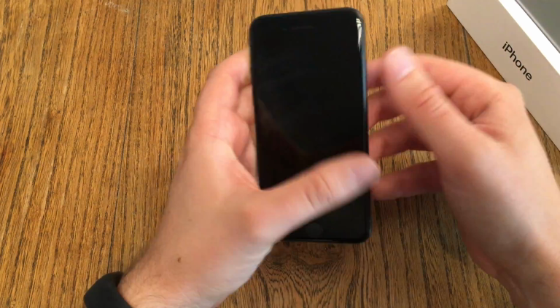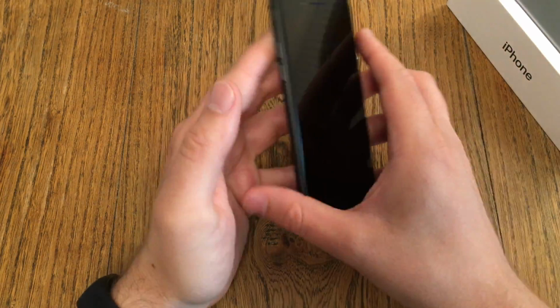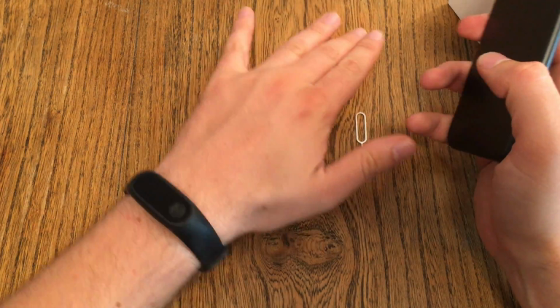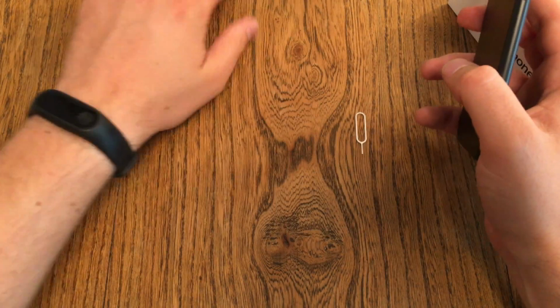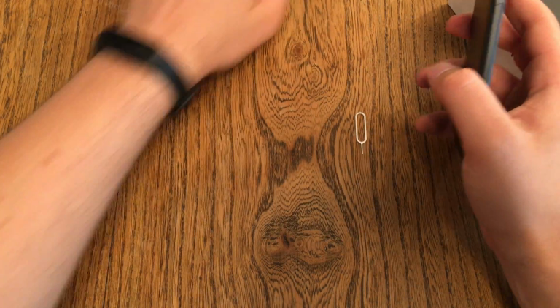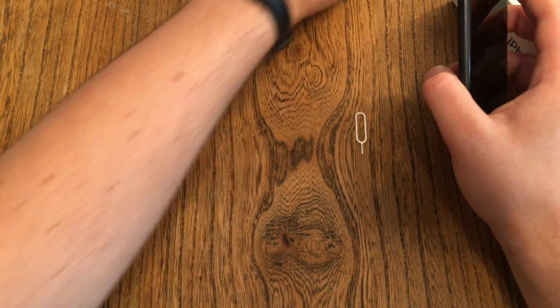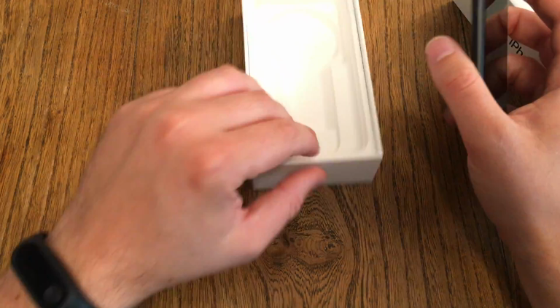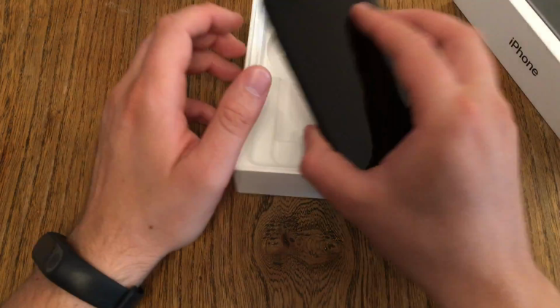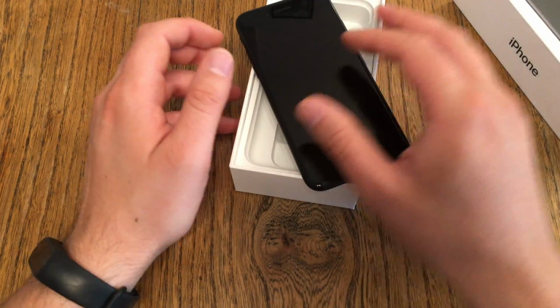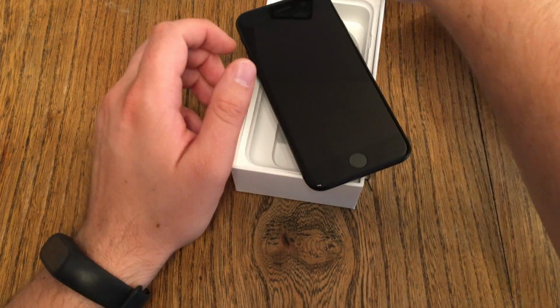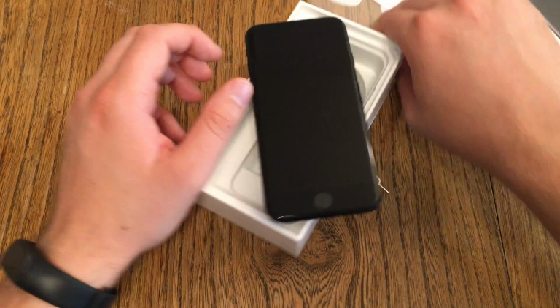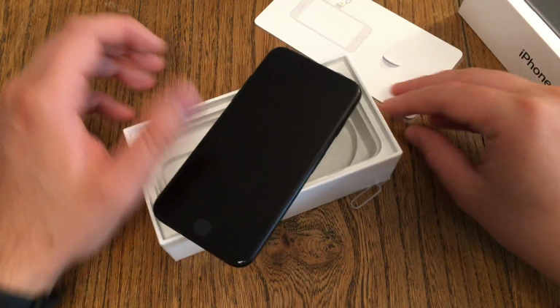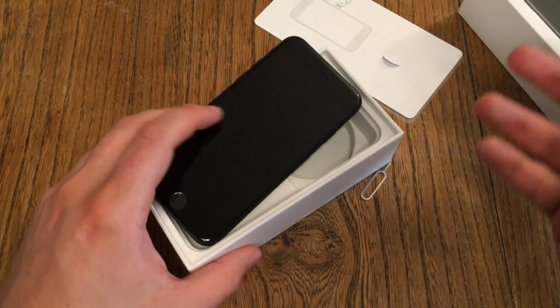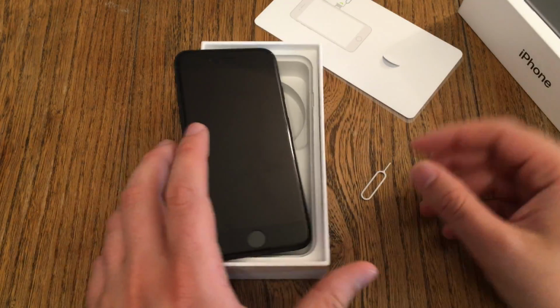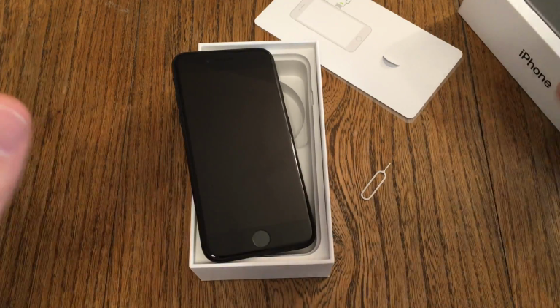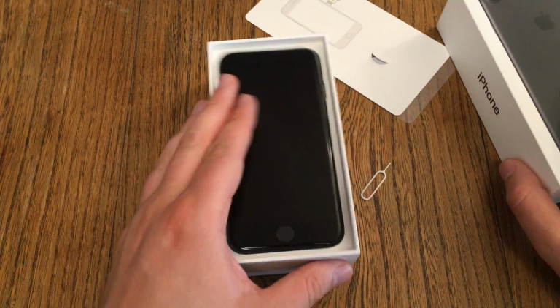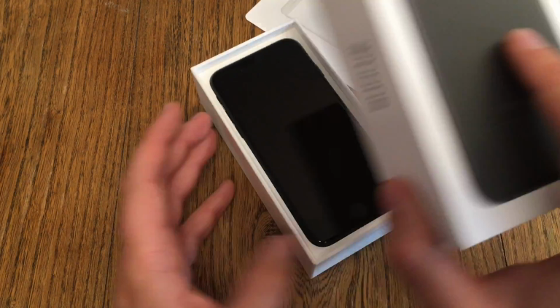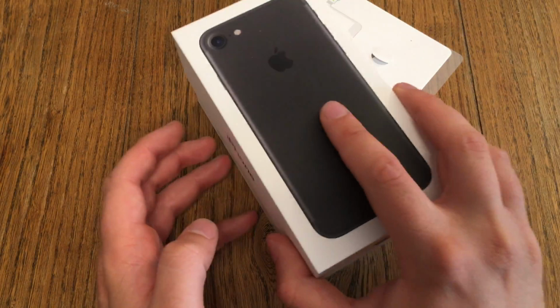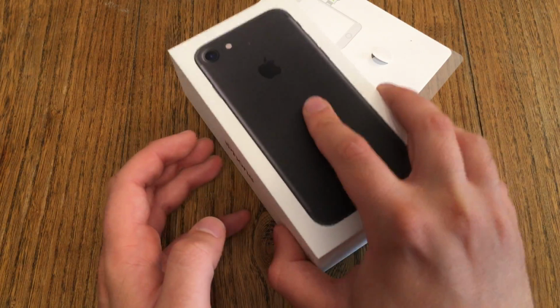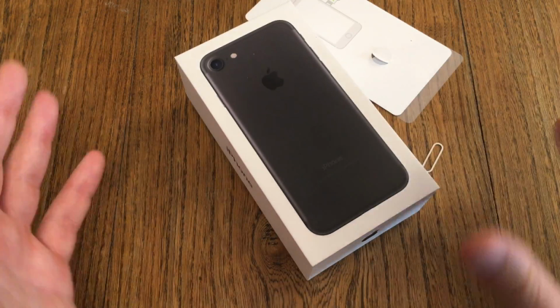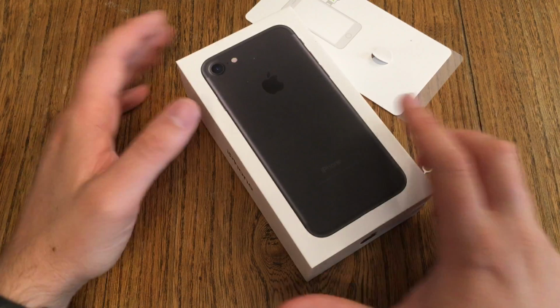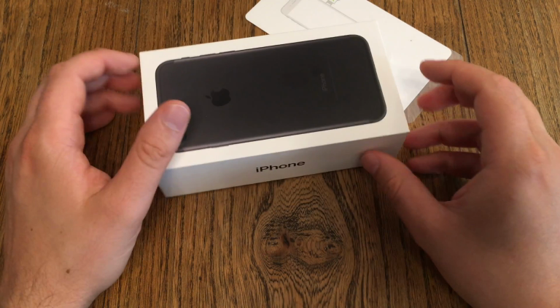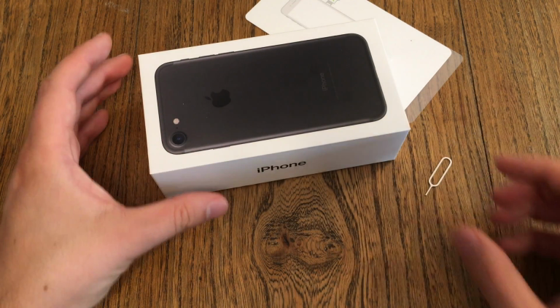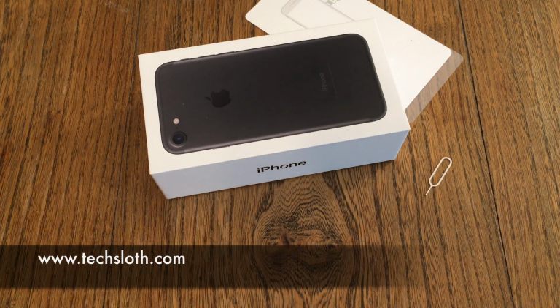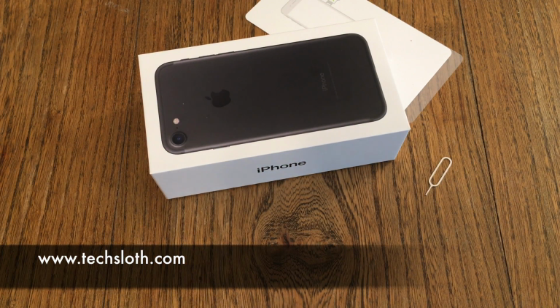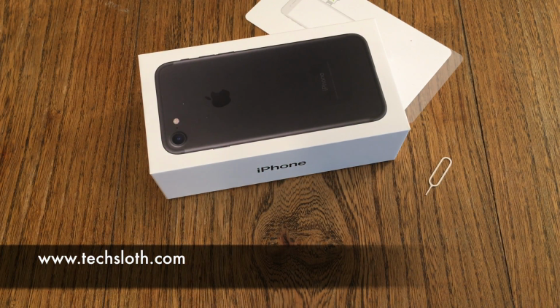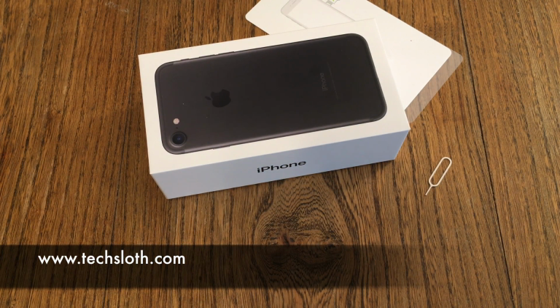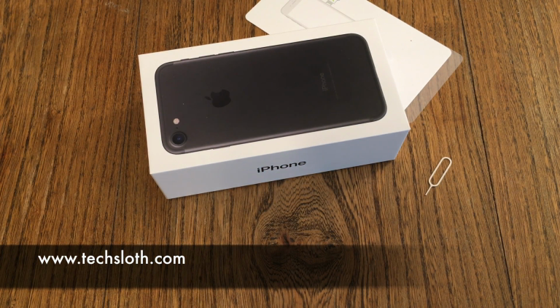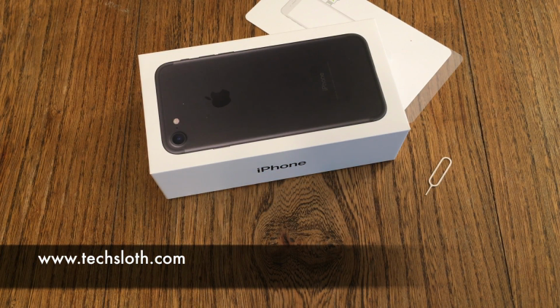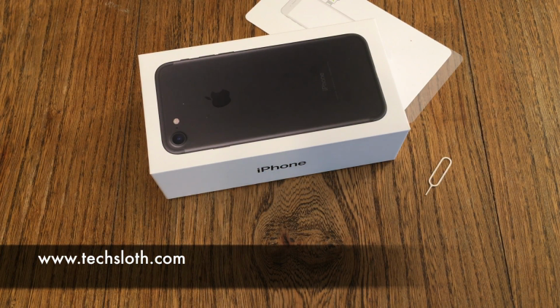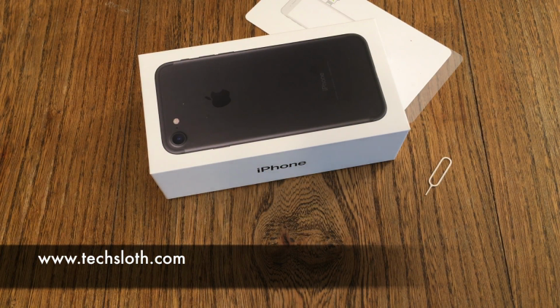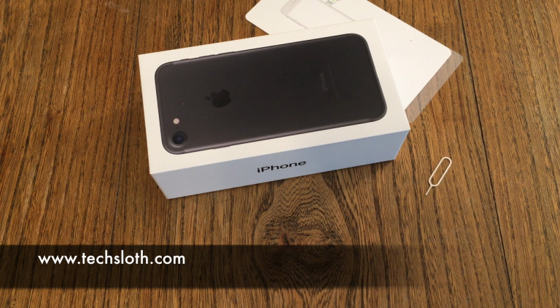Now grab all your accessories — the box, the adapters, the cables — put everything back in the box, and then send it back to Apple, sell it, or do whatever you want with it. That's it, guys! Thanks for watching and I'll see you all in the next video. Bye!